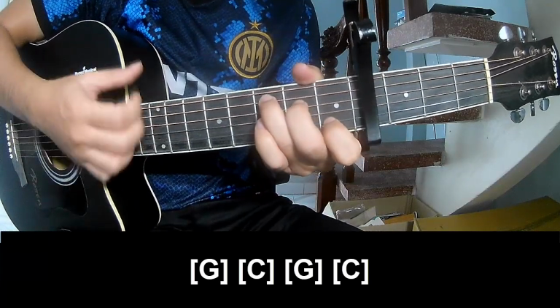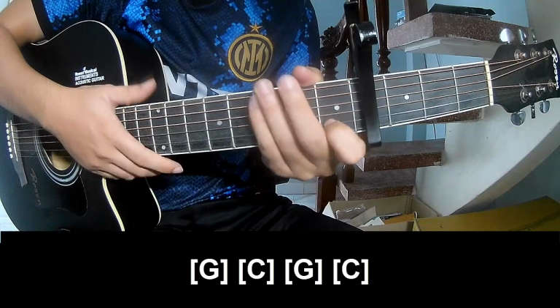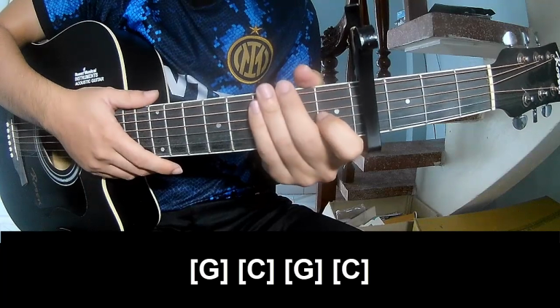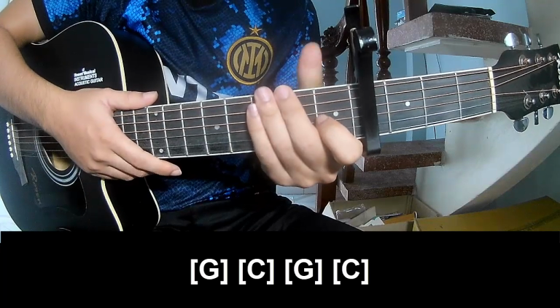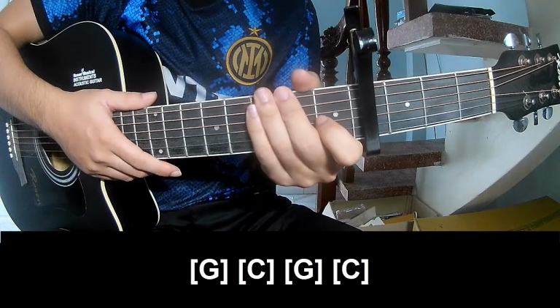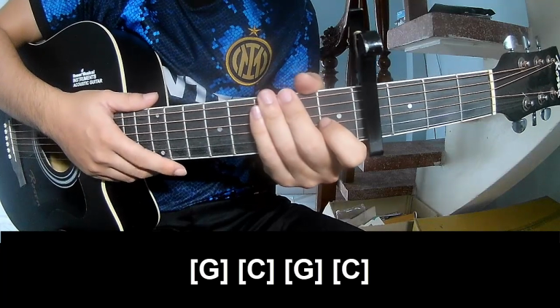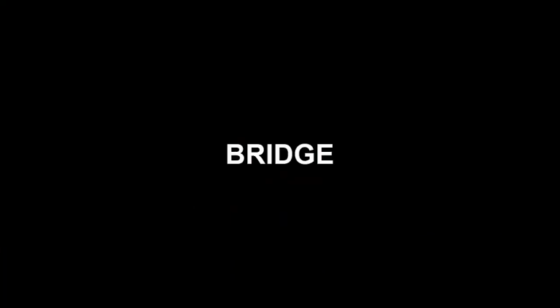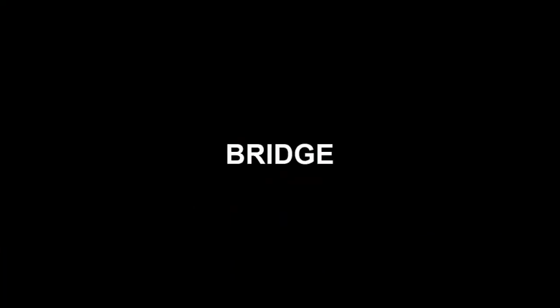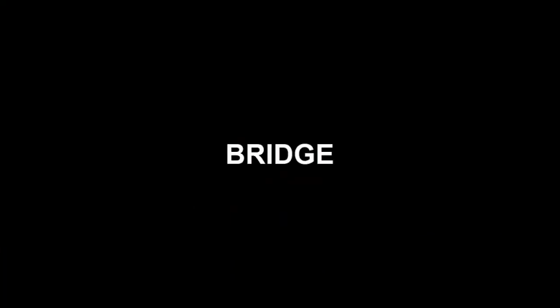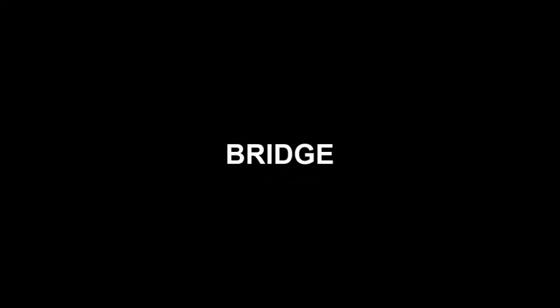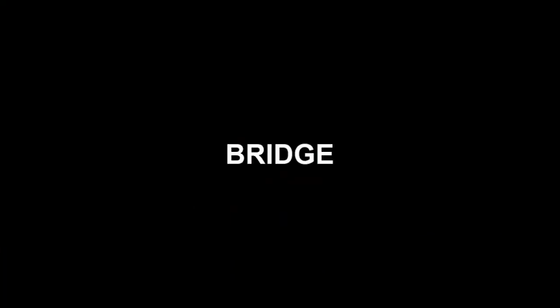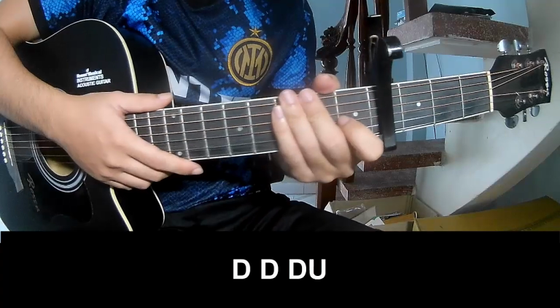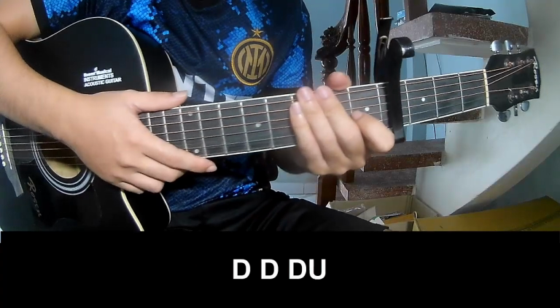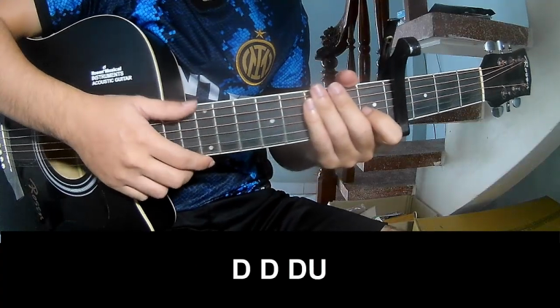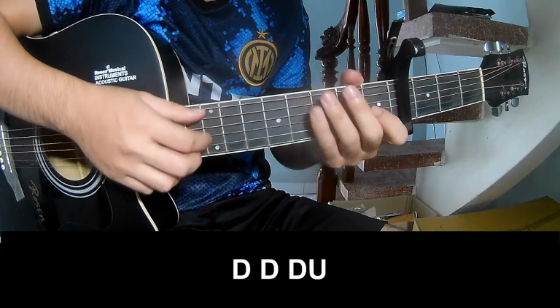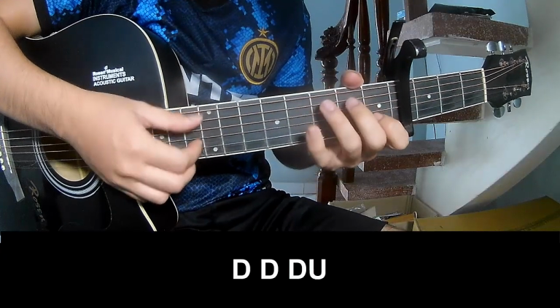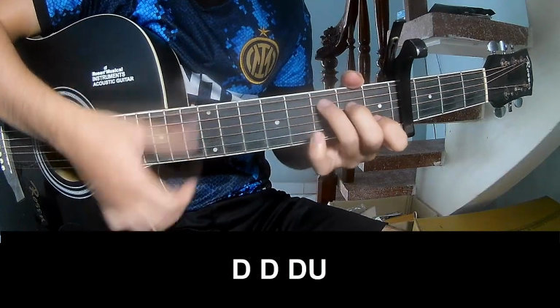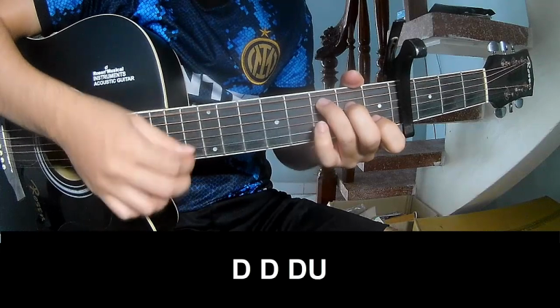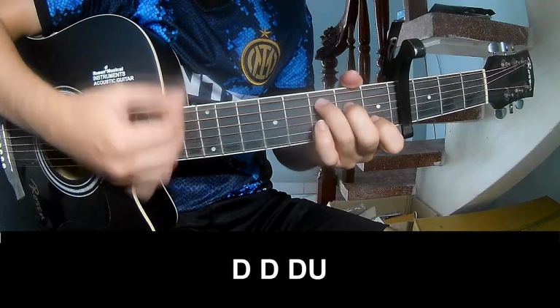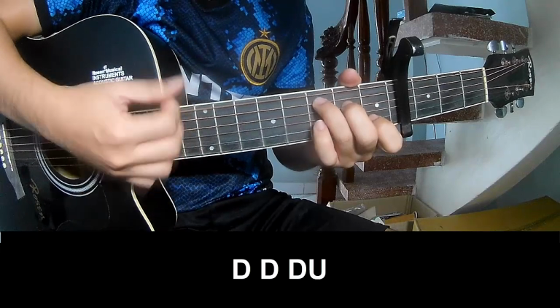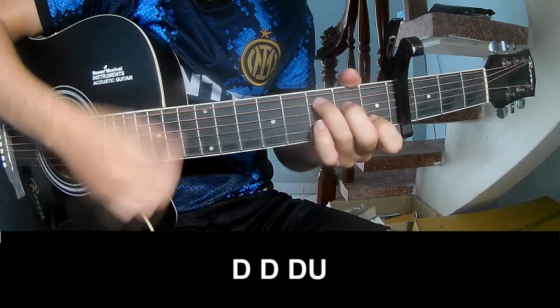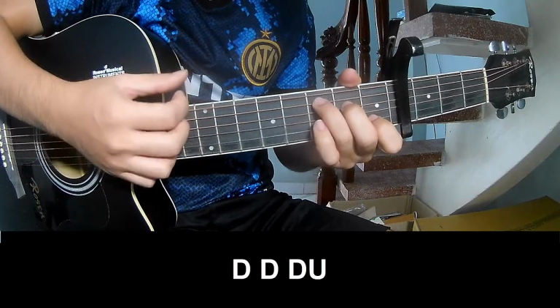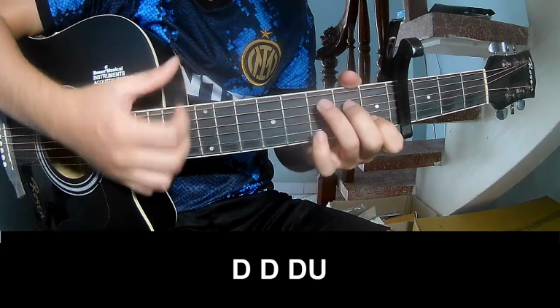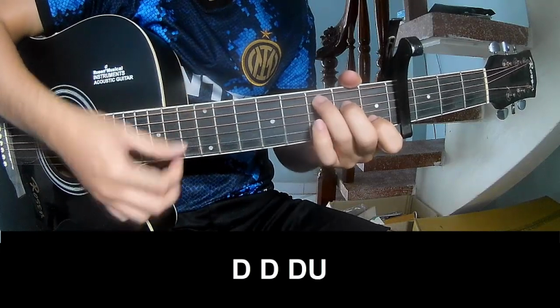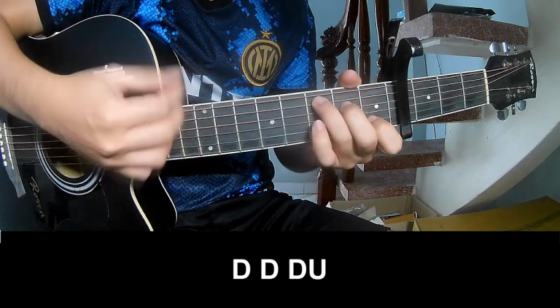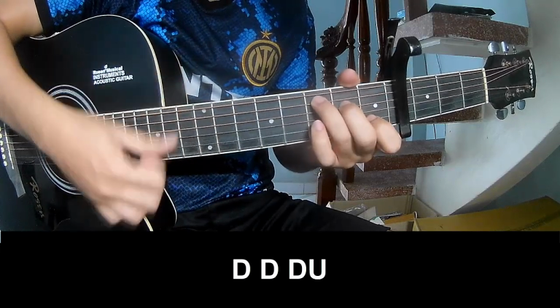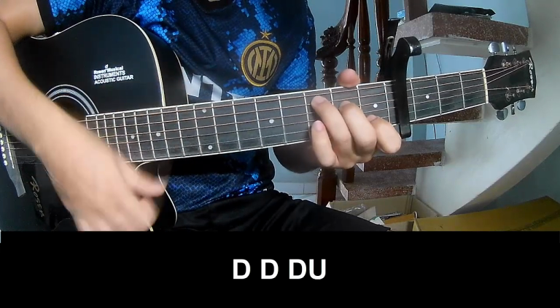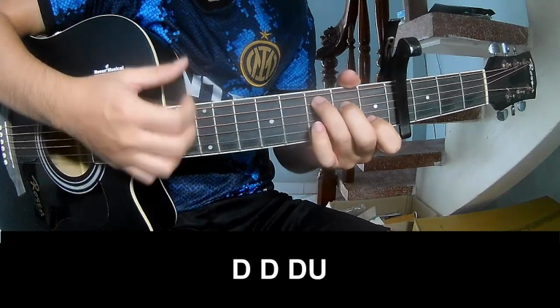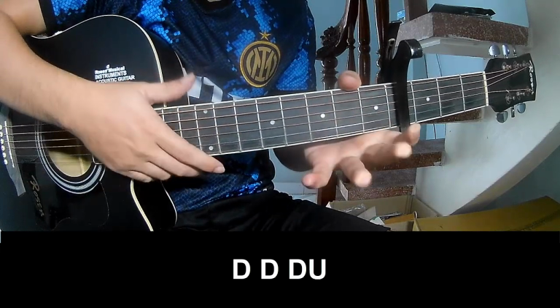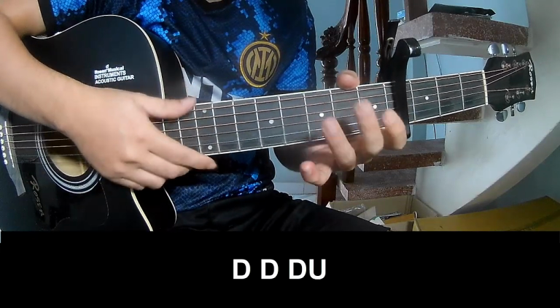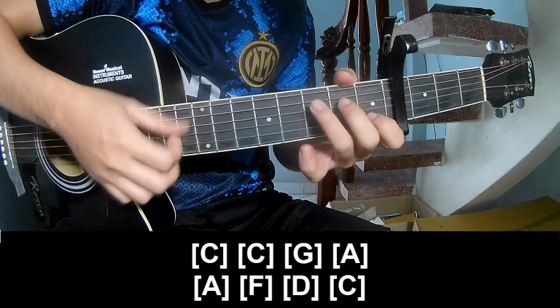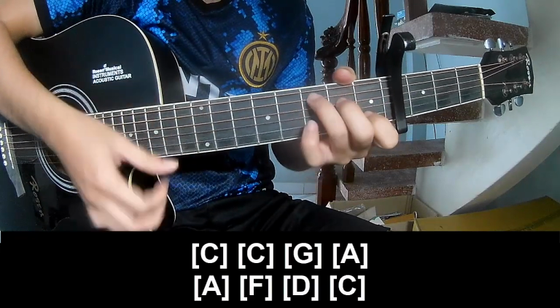As the hey sister — make the sound with a chord. To start, play down, down, down, down, down, down, down. And then play along C.